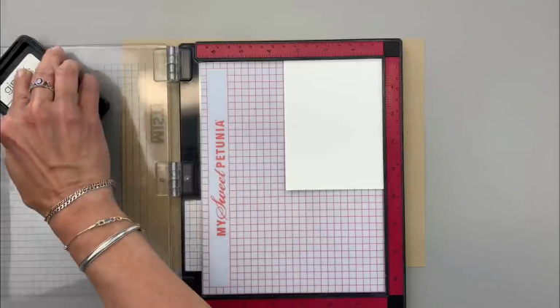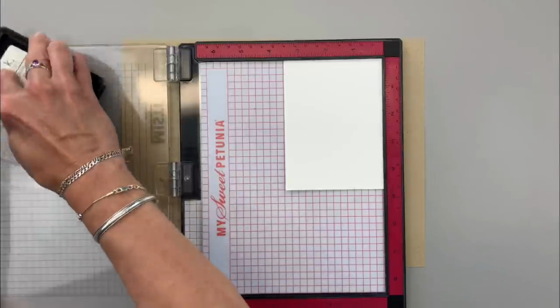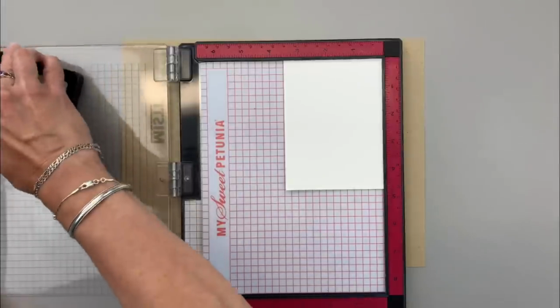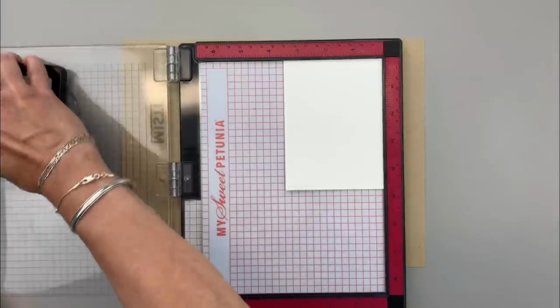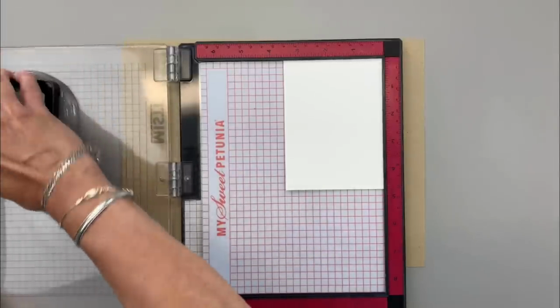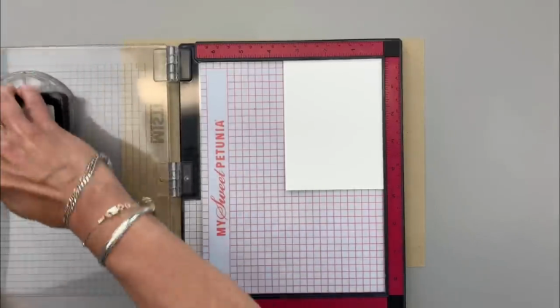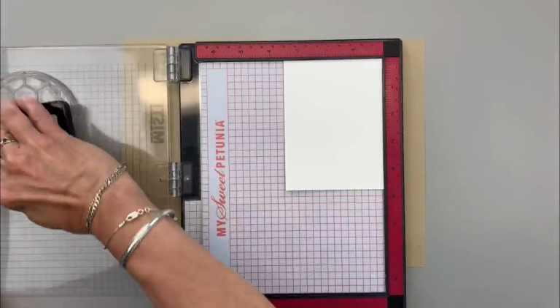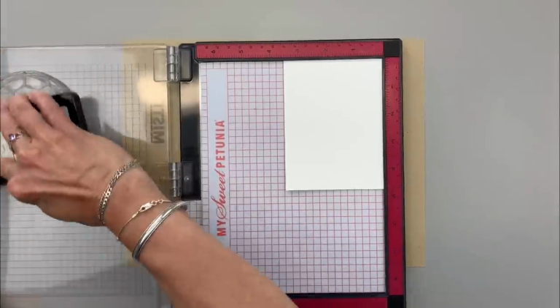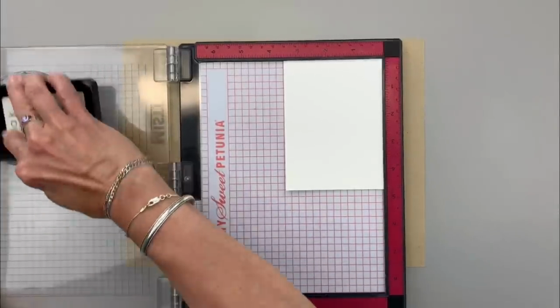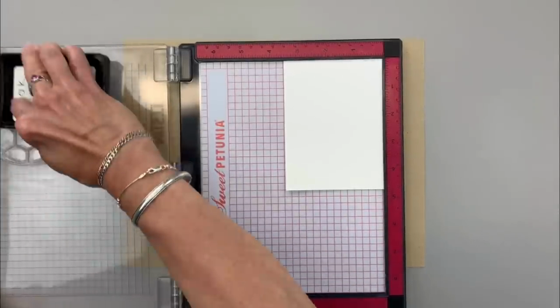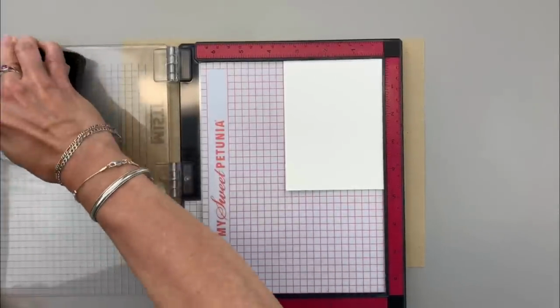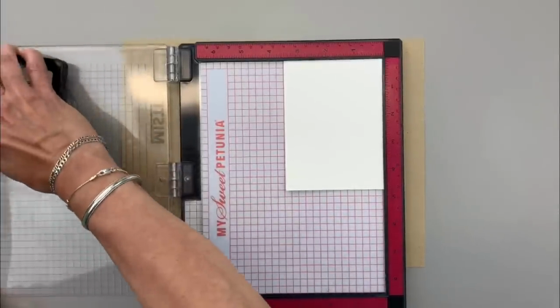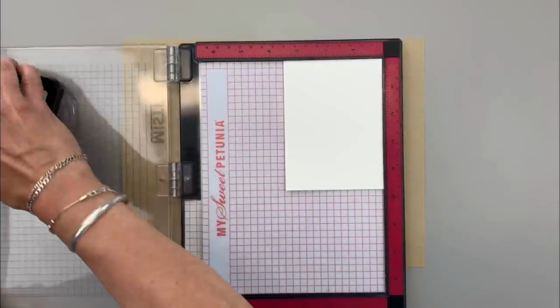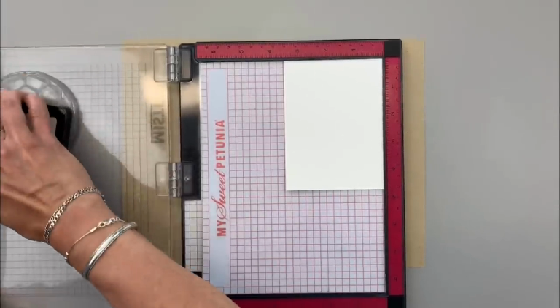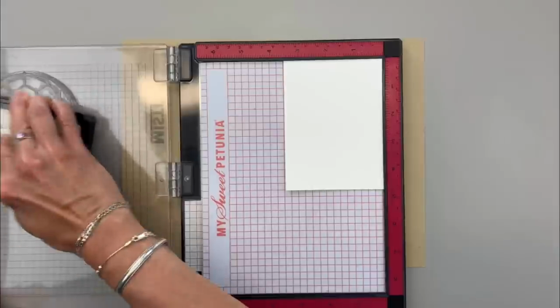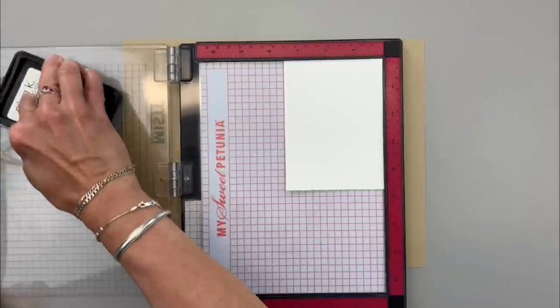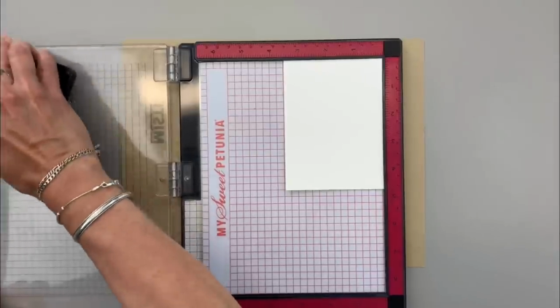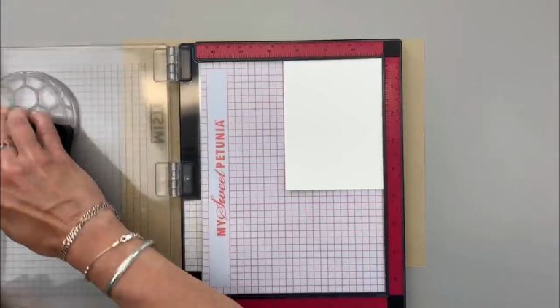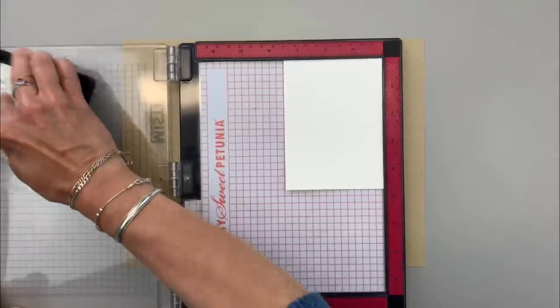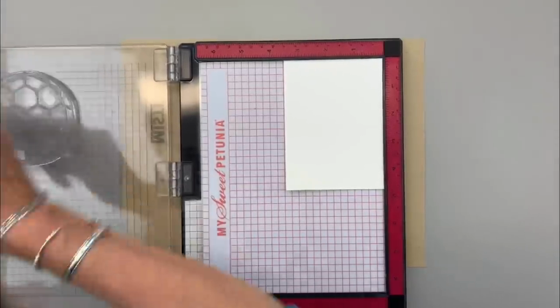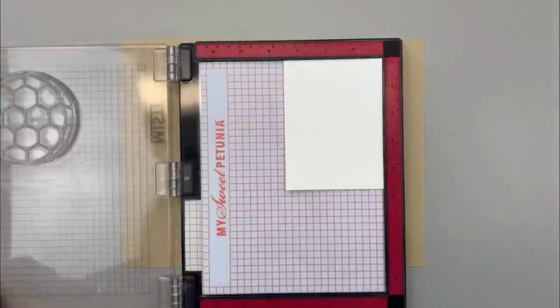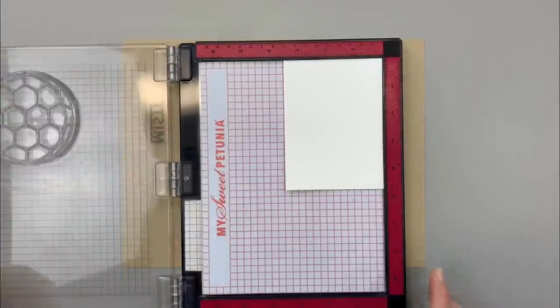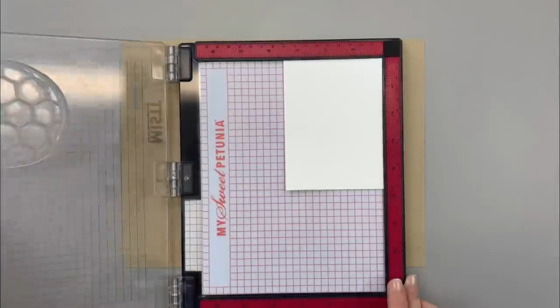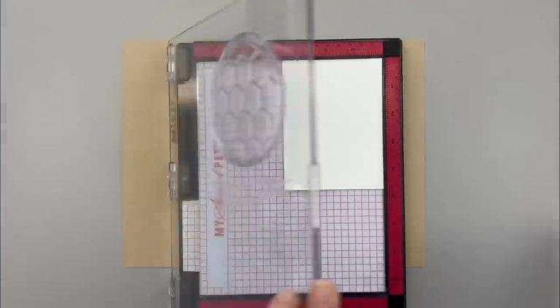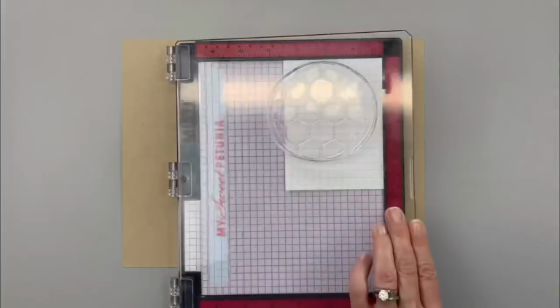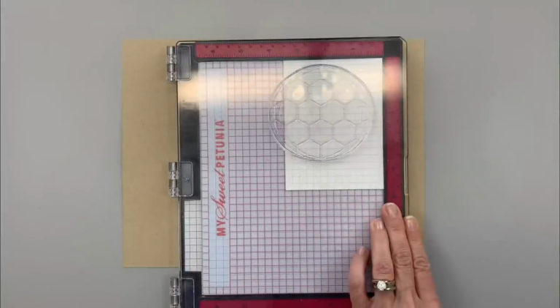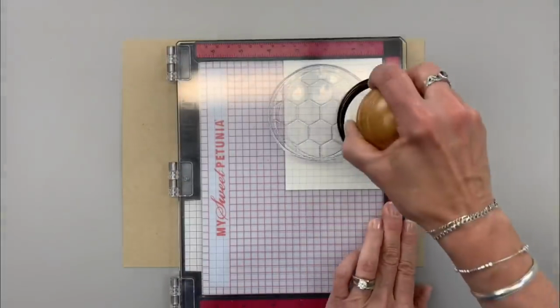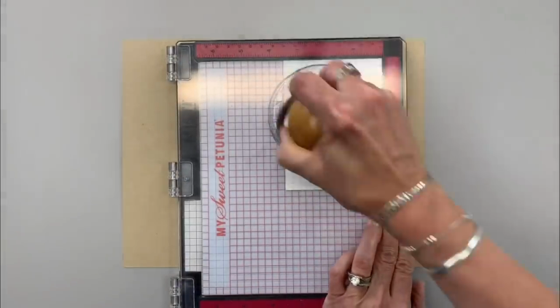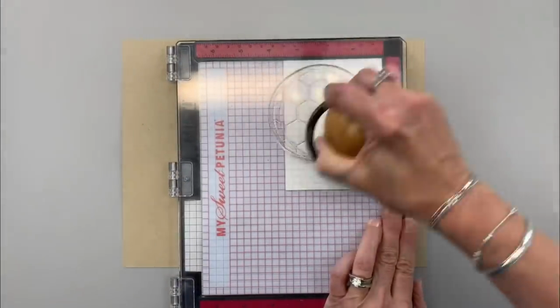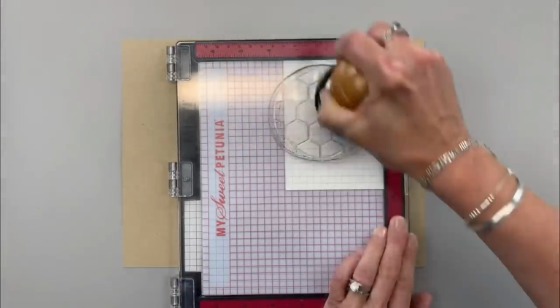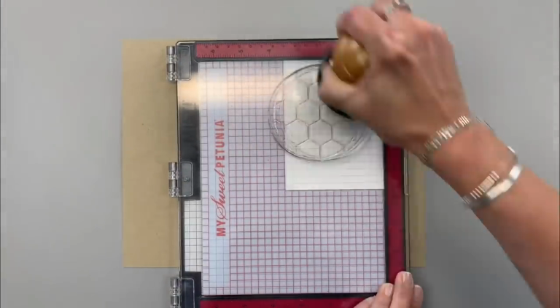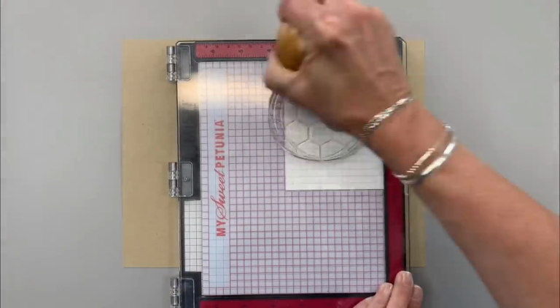I'm going to ink up the big chicken wire circle with embossing and watermark ink, and then I'm going to stamp it and use my Chucky tool to put a little bit of pressure on it to make sure I get good contact with the paper.